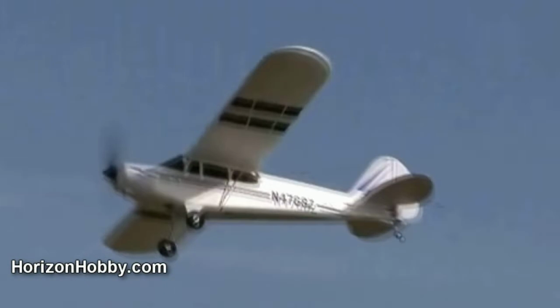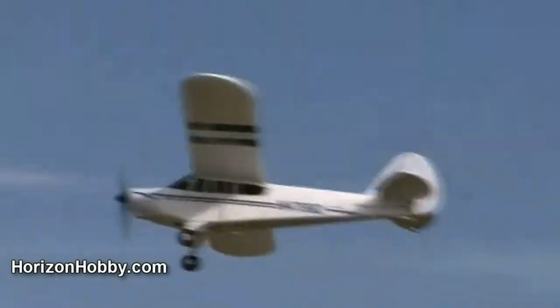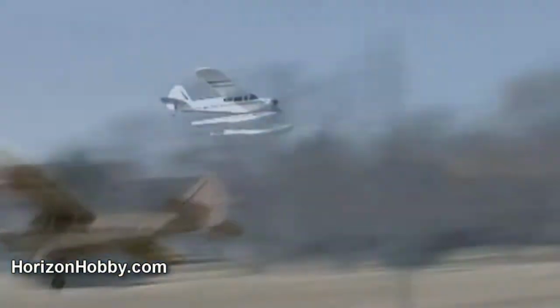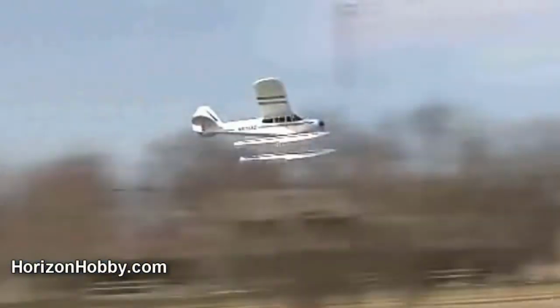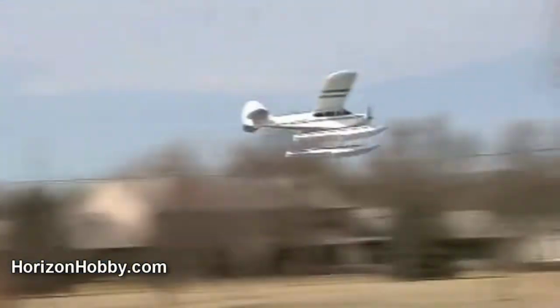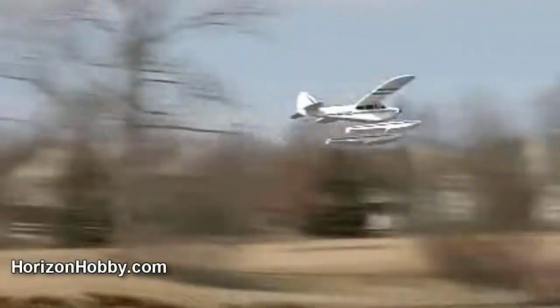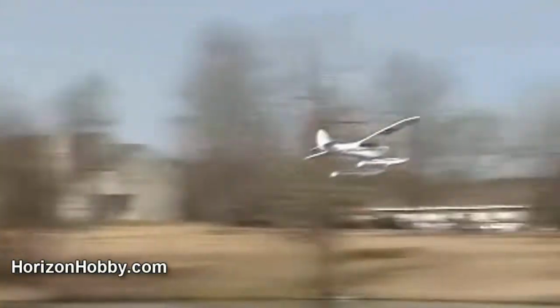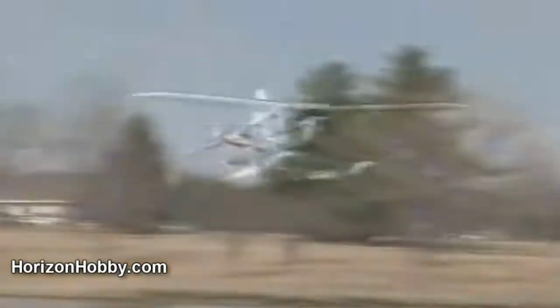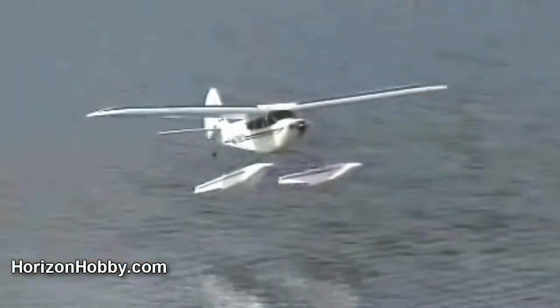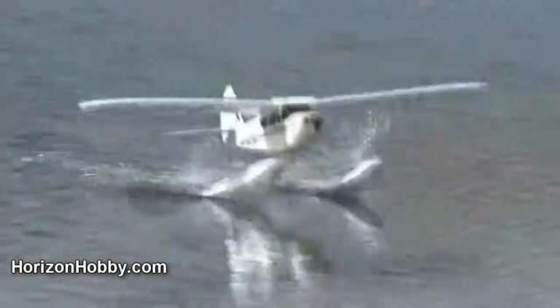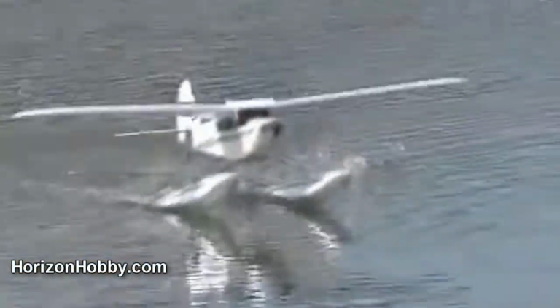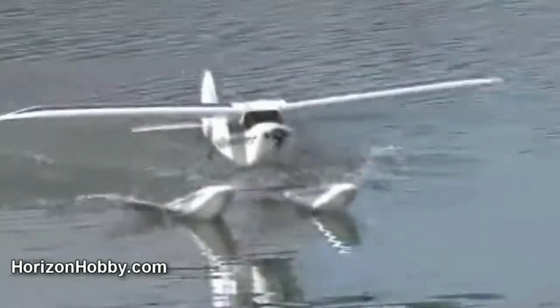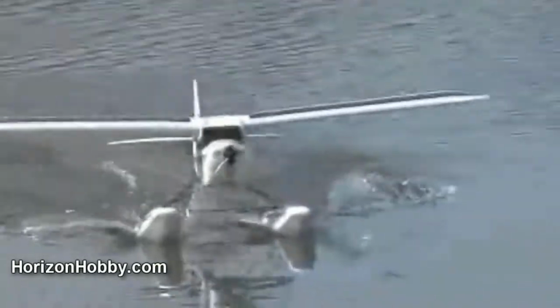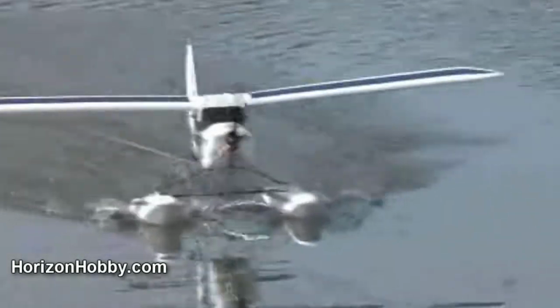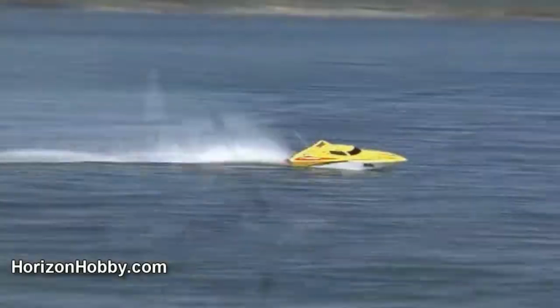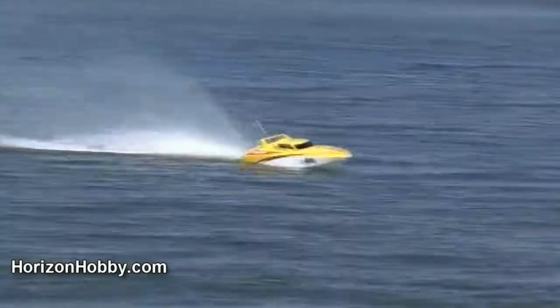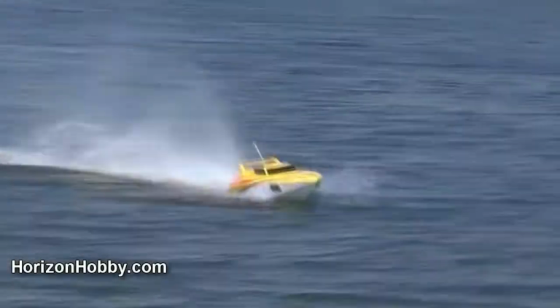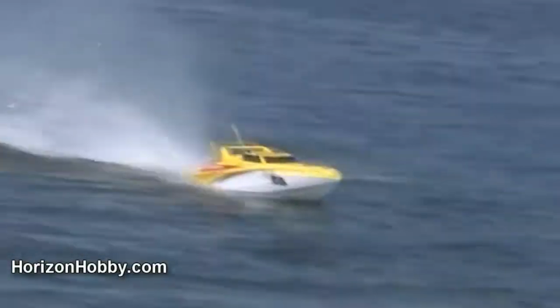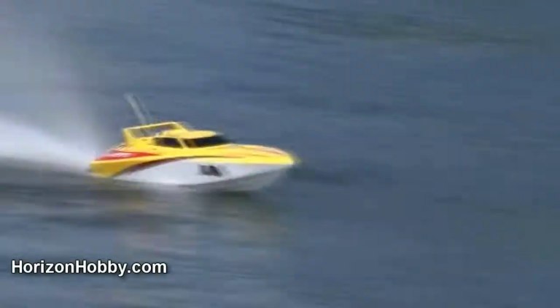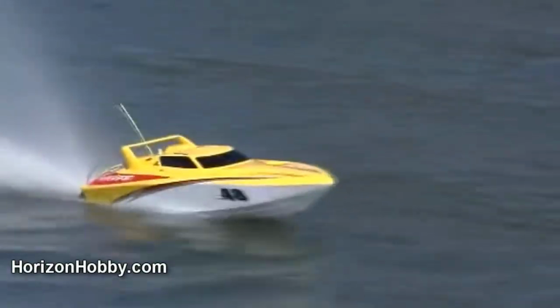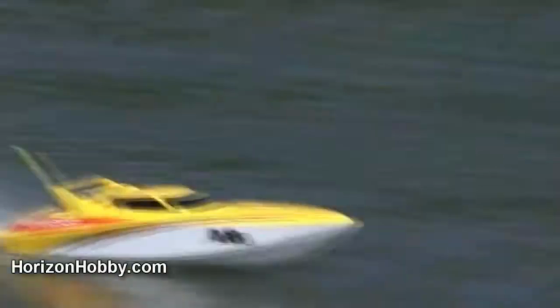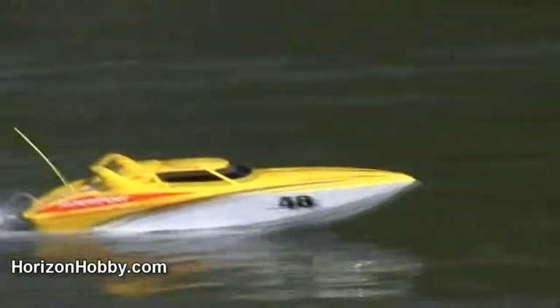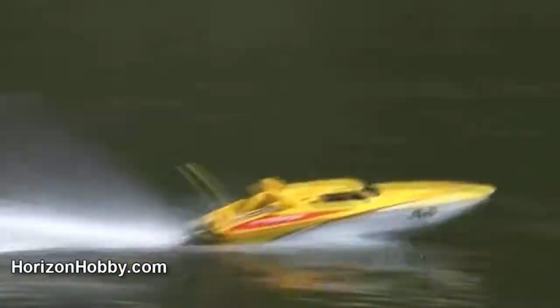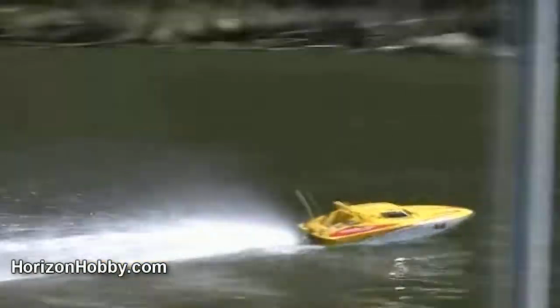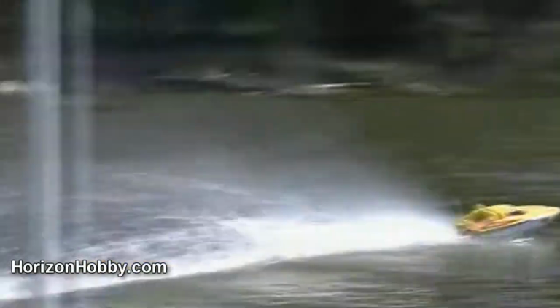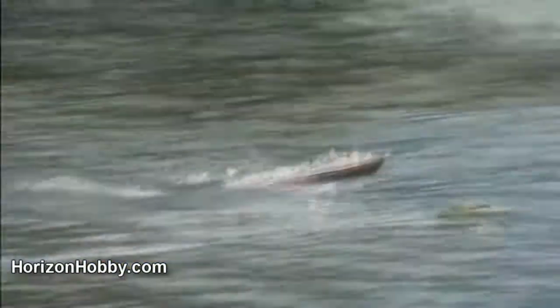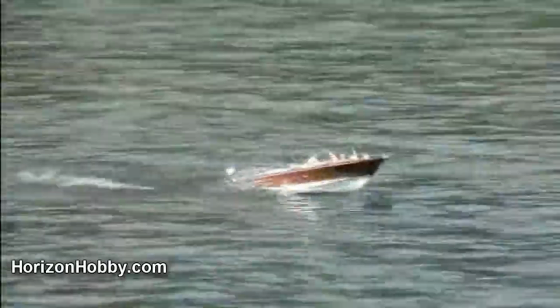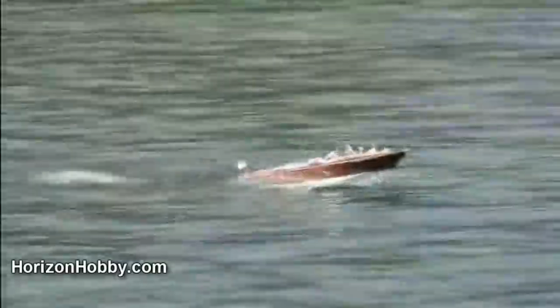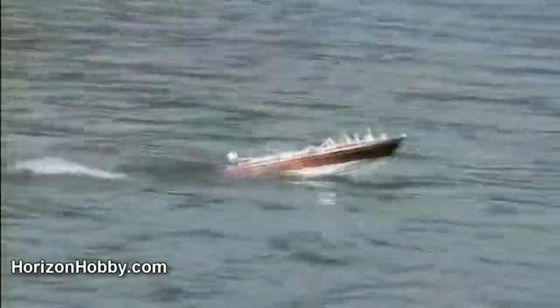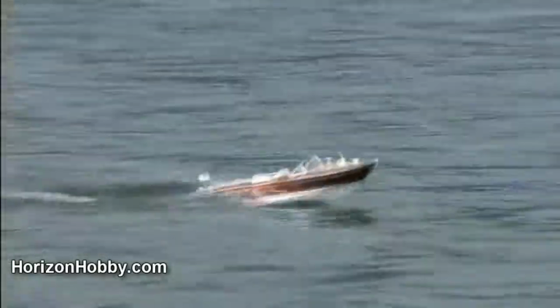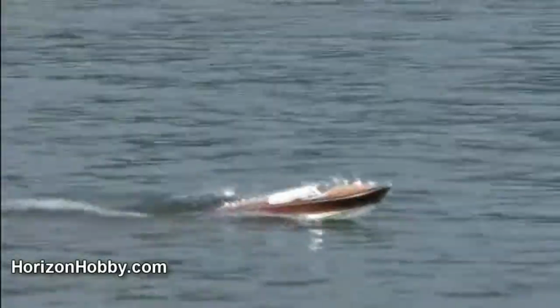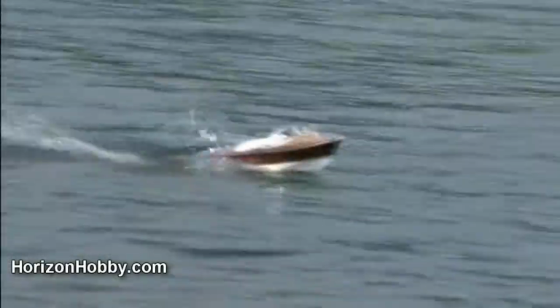Those looking for a larger flight experience can look at planes such as the Hobby Zone Super Cub LP. Pro Boat Models has a number of excellent boats perfect for any application, from the giant to the small, from the cruisers to the performance boats.